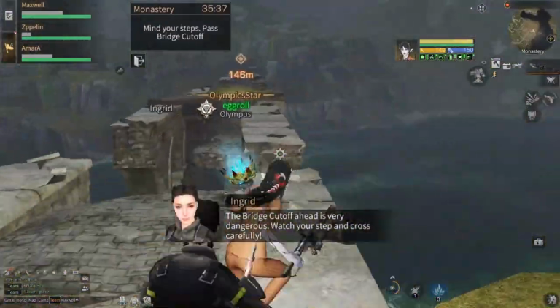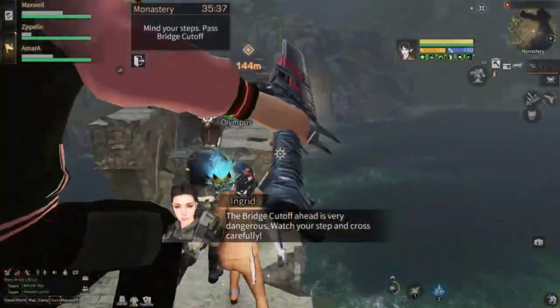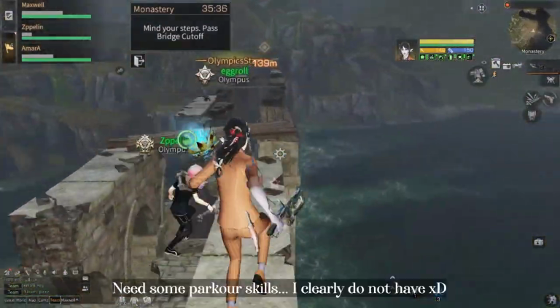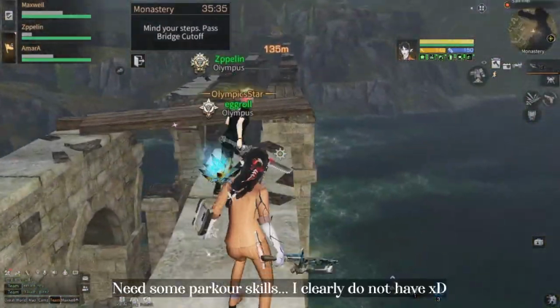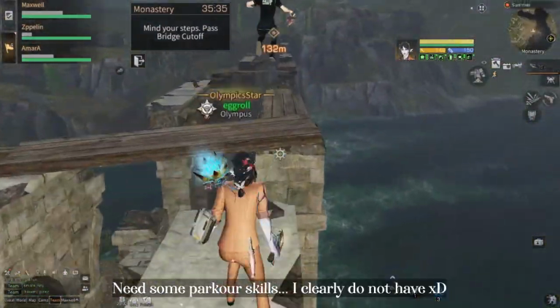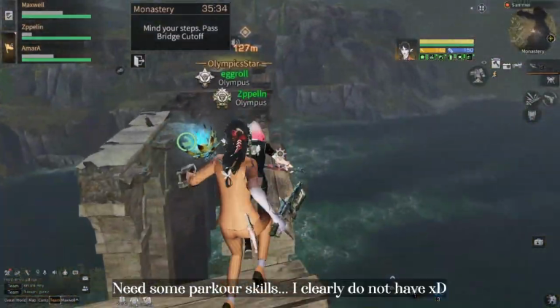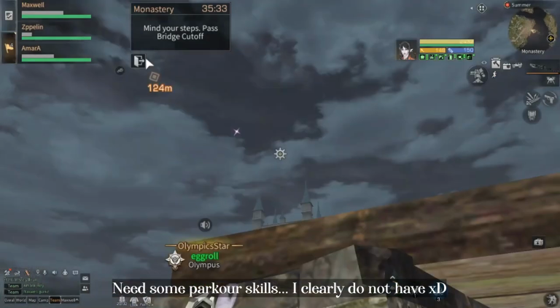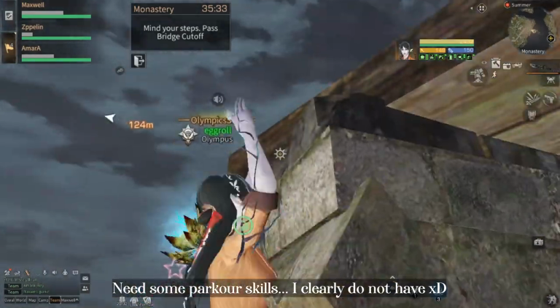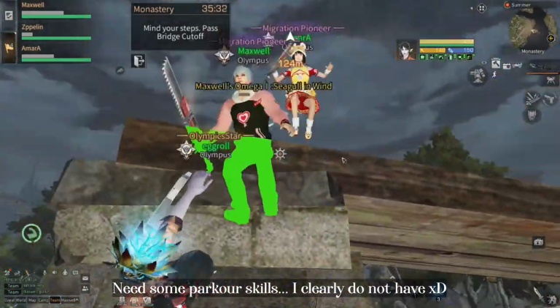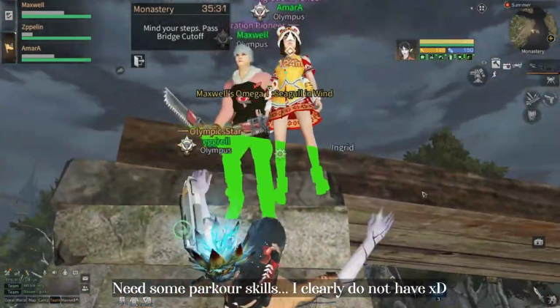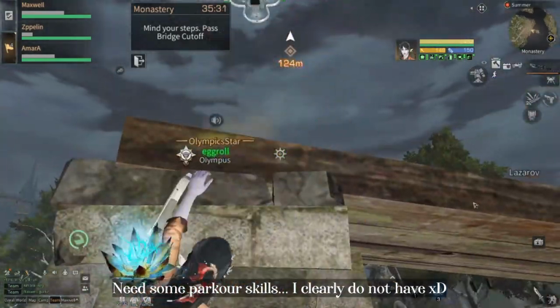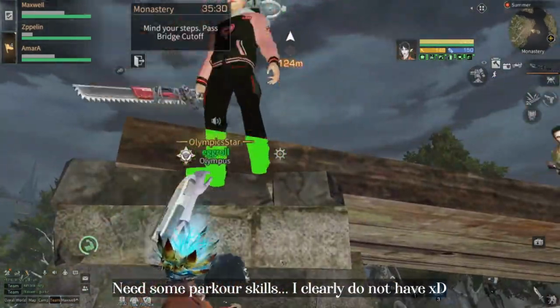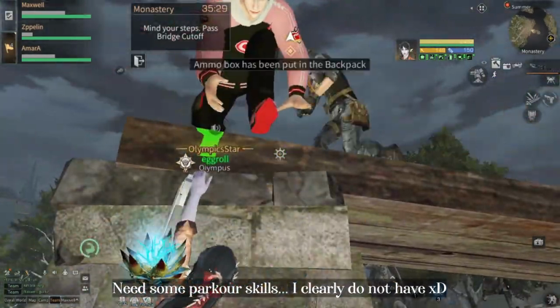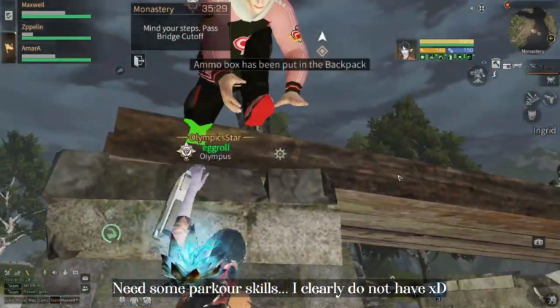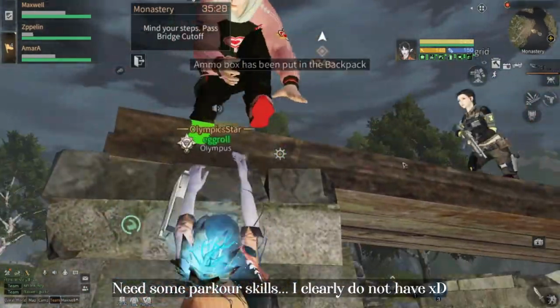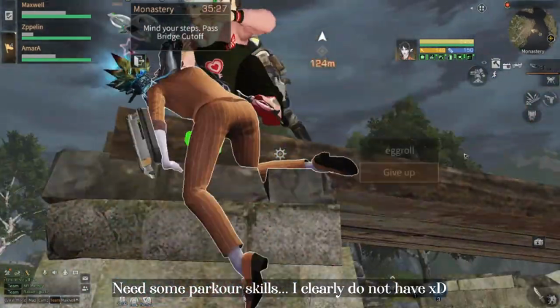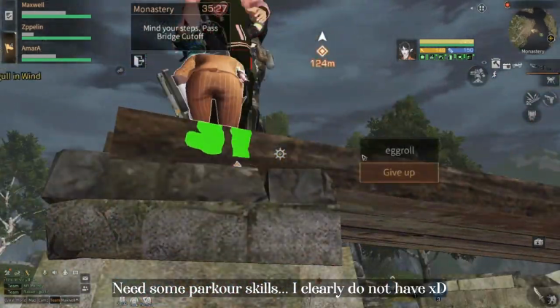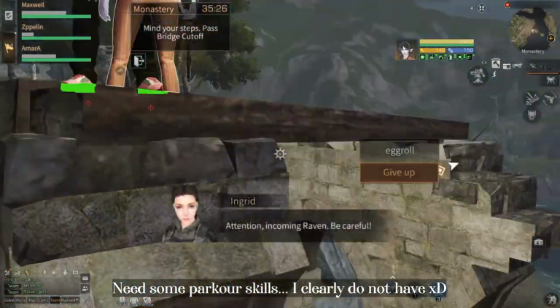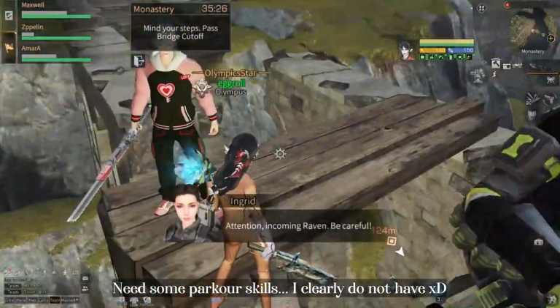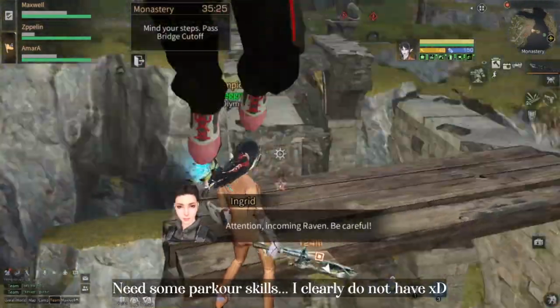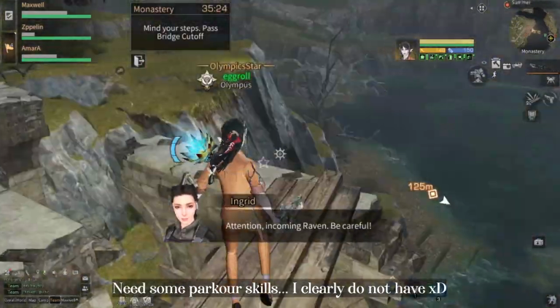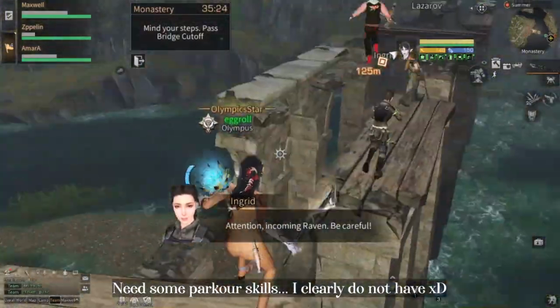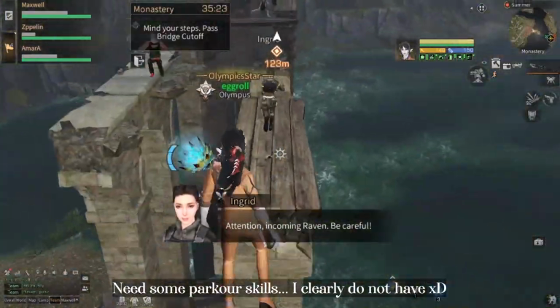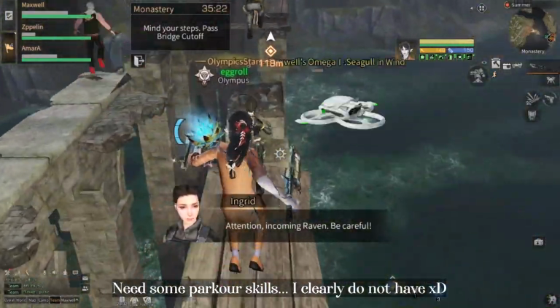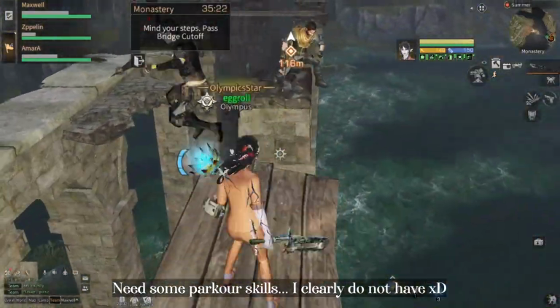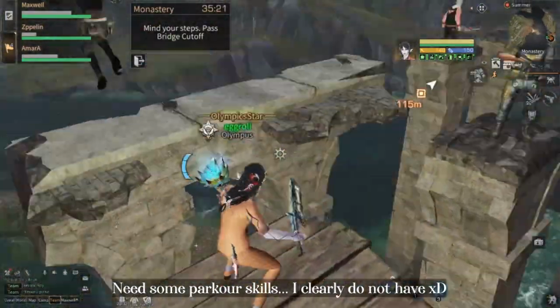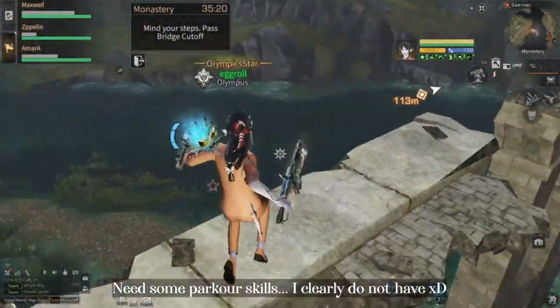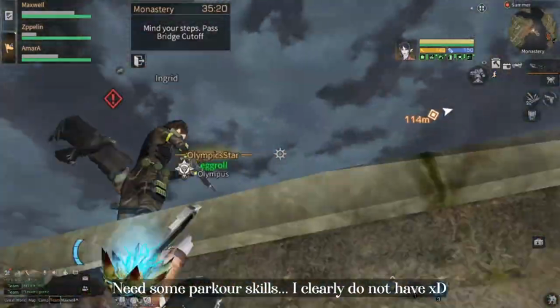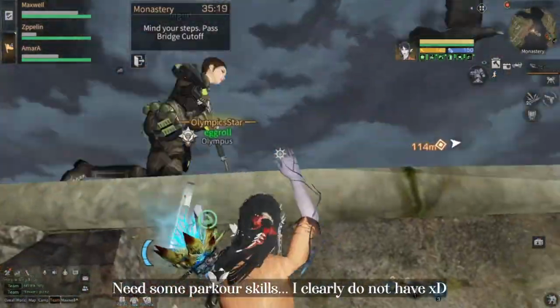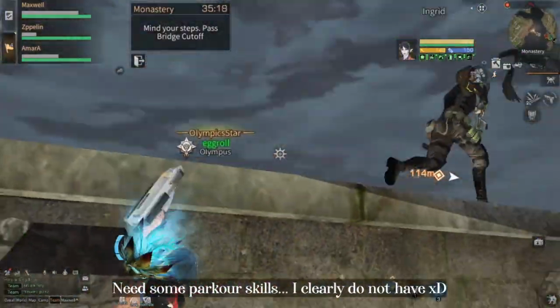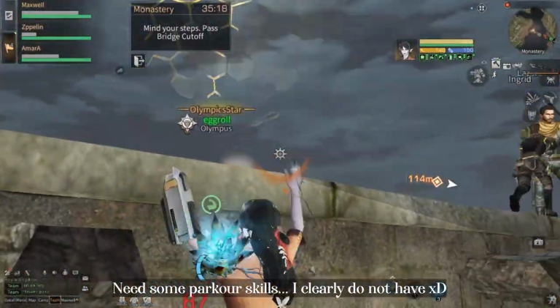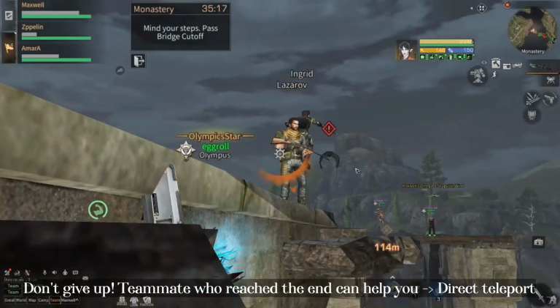Over here you'll need some parkour skills — which obviously I don't have — but don't give up. Just wait for your teammate to reach the end and they can help you so you can directly teleport.